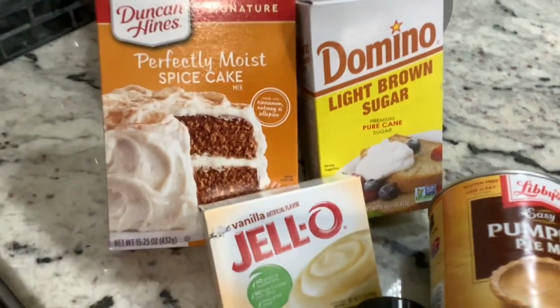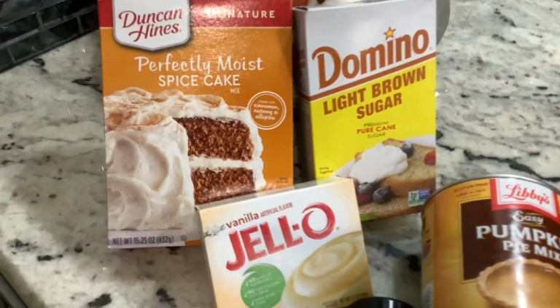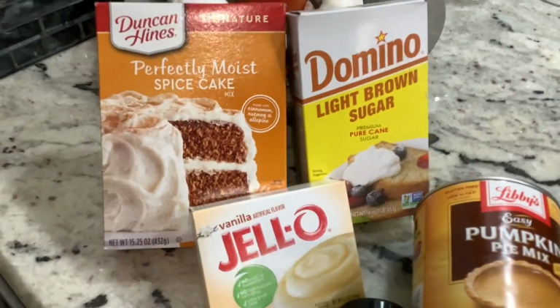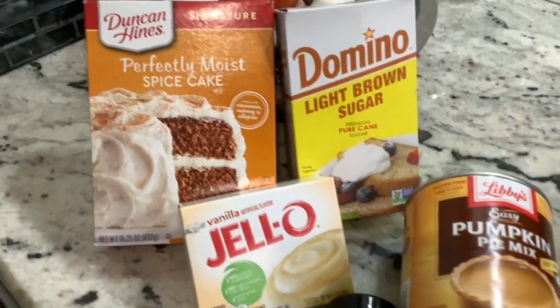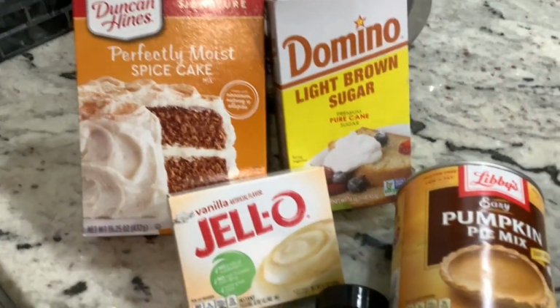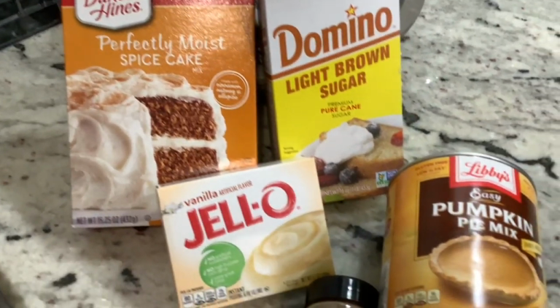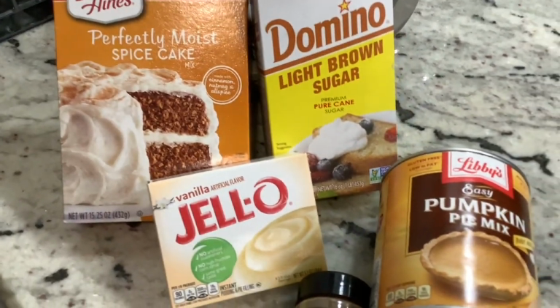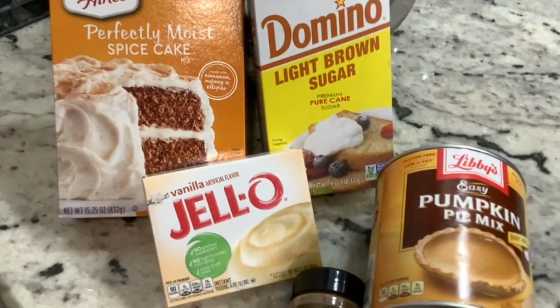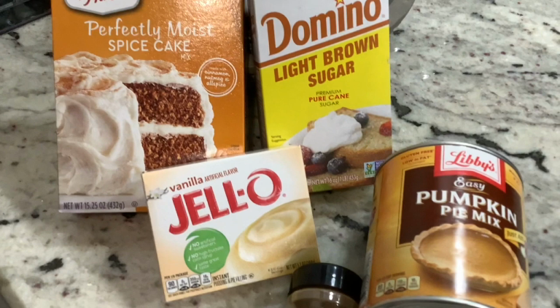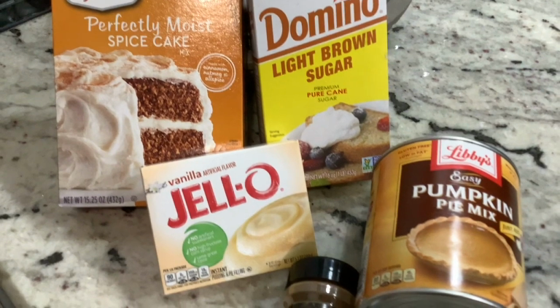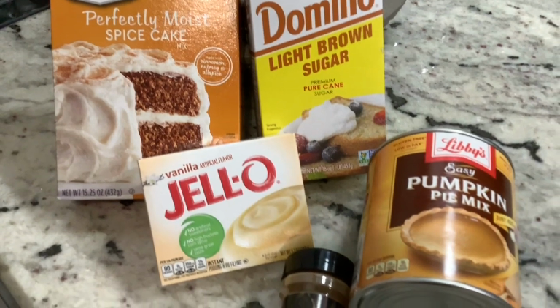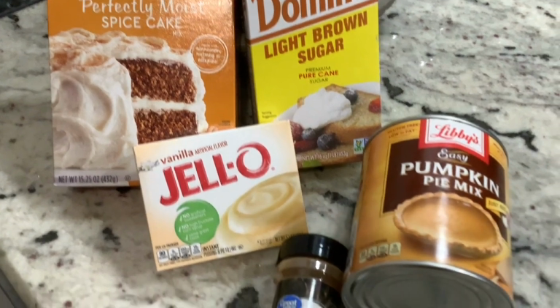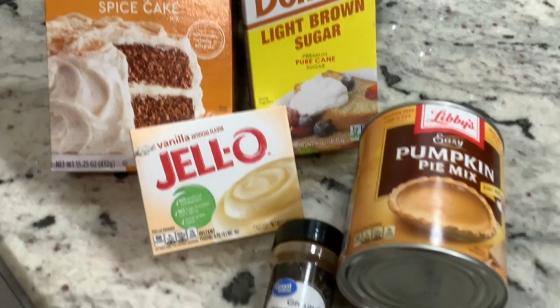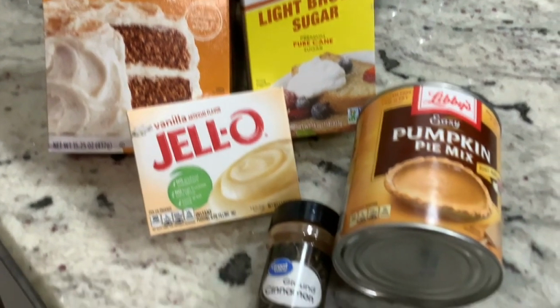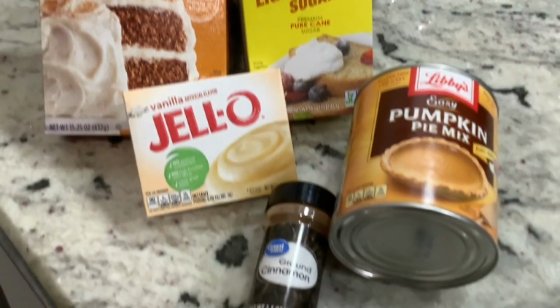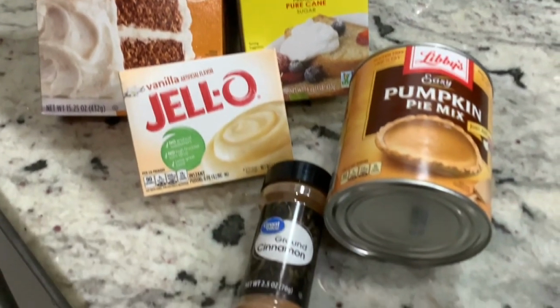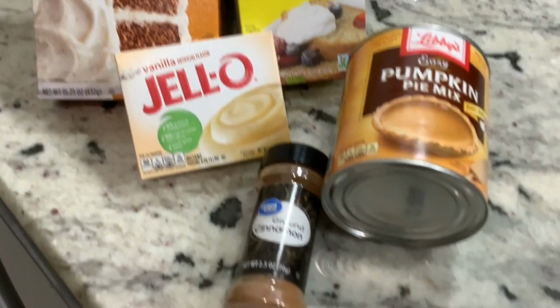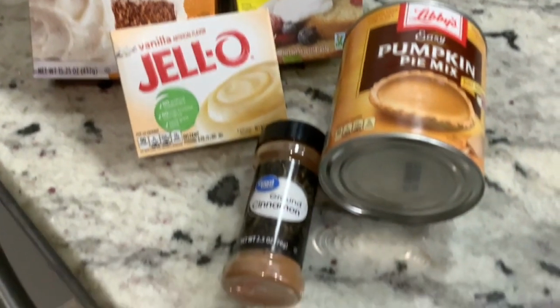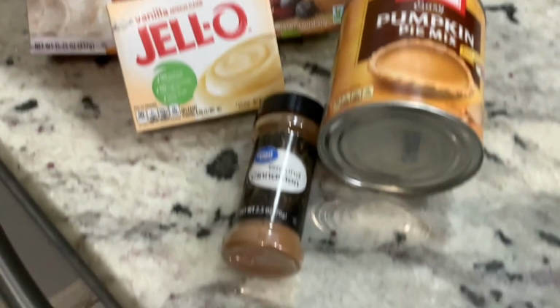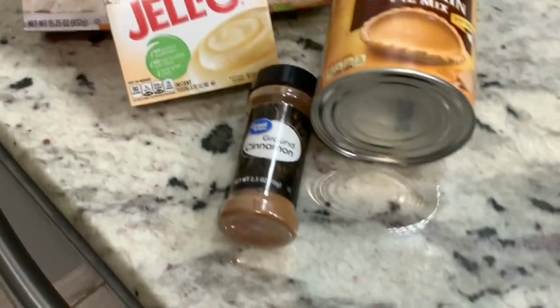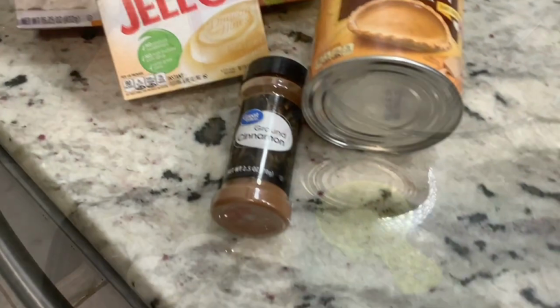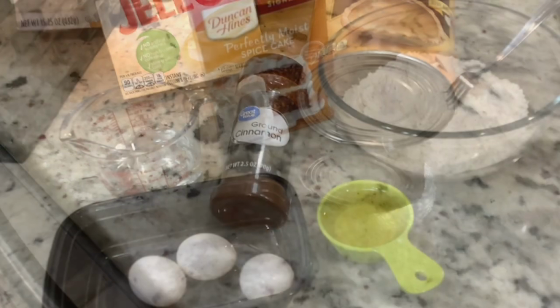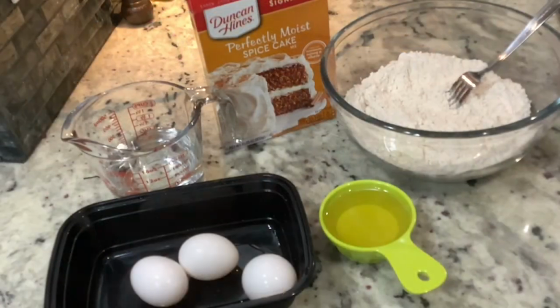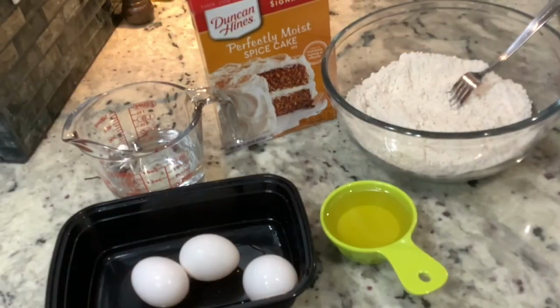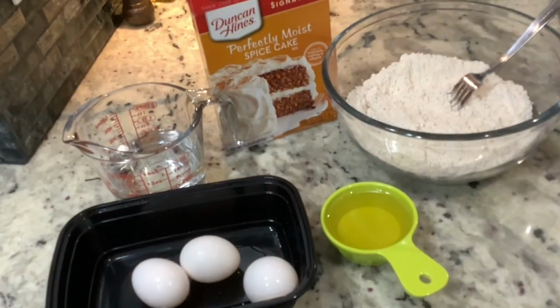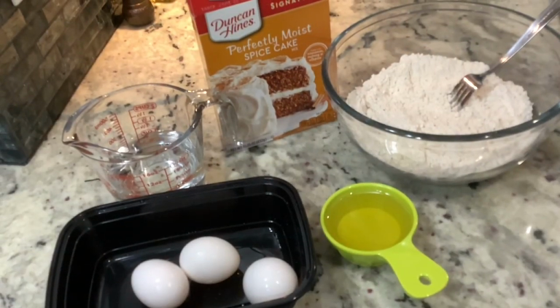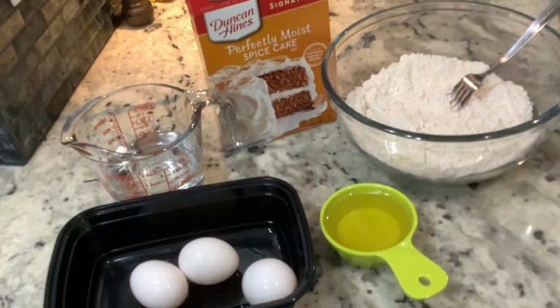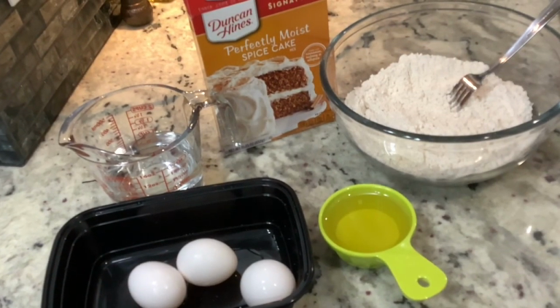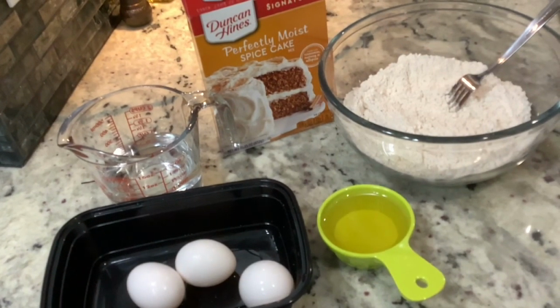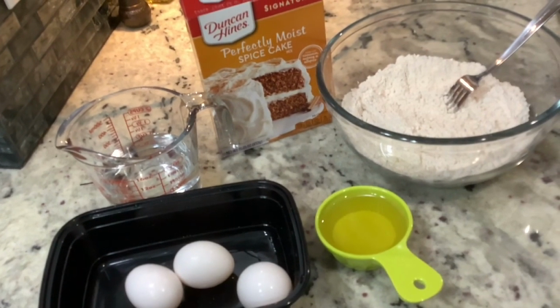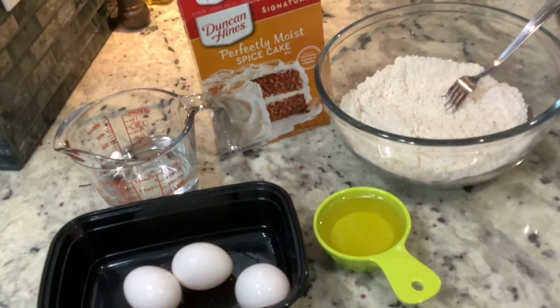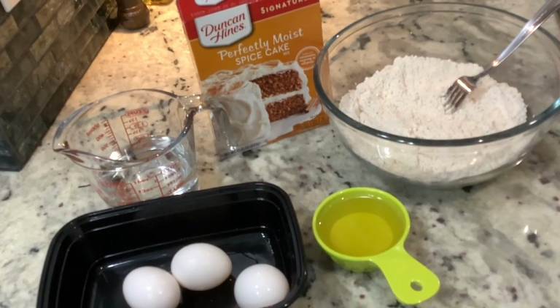The ingredients you'll need are going to be spiced cake, brown sugar, vanilla jello pudding, pumpkin pie mix, cinnamon. And if you missed any of that, it's going to be in the description below so don't worry about it.